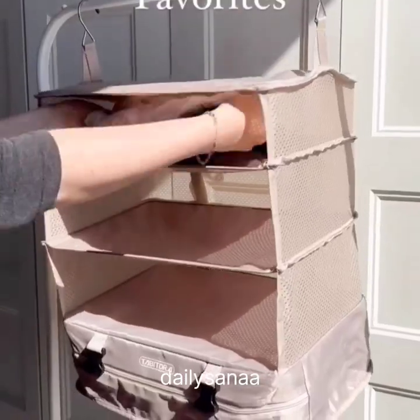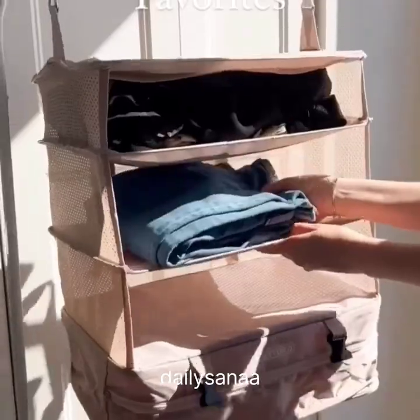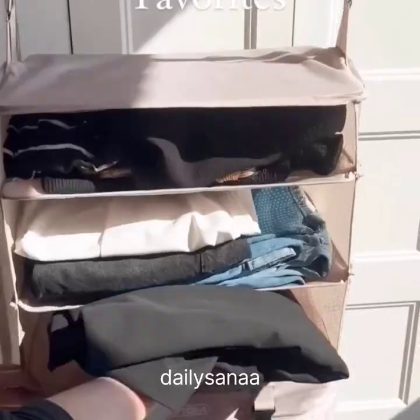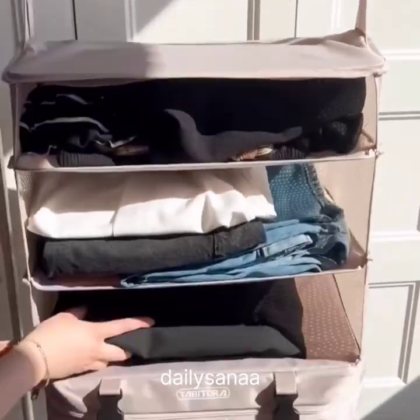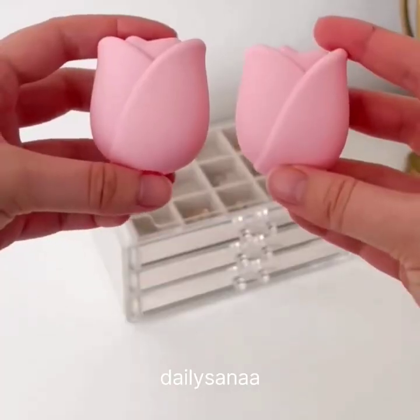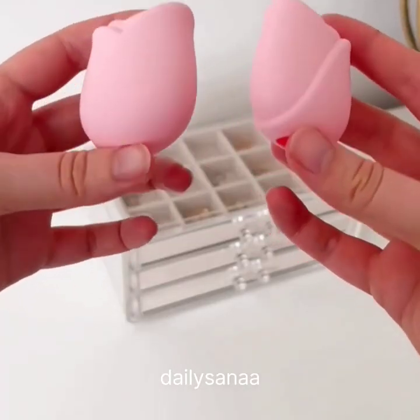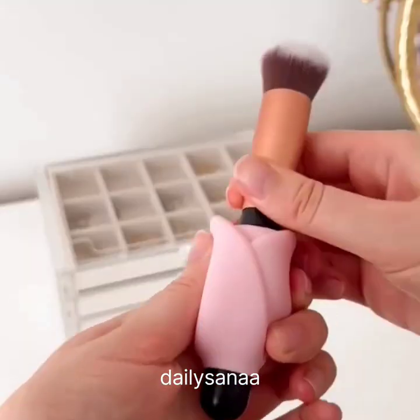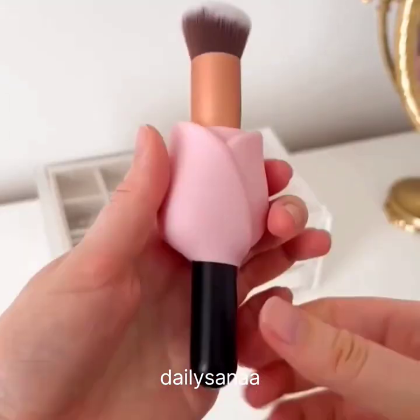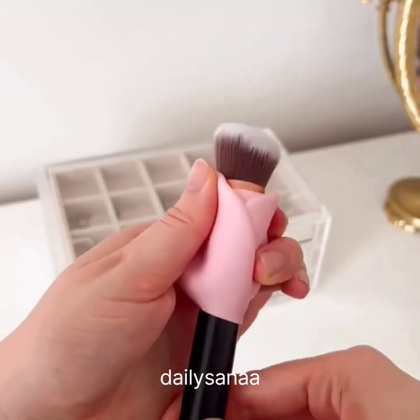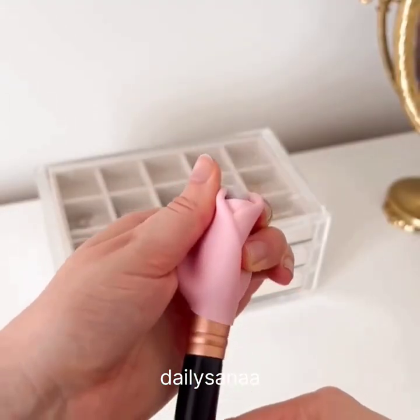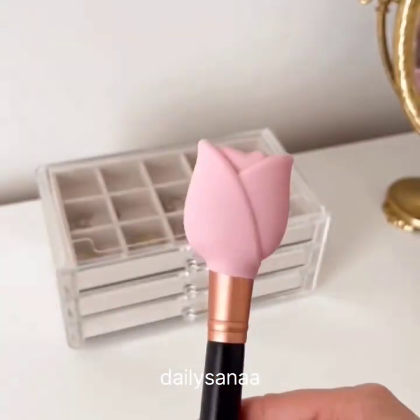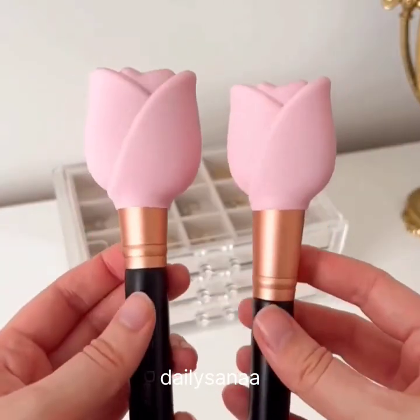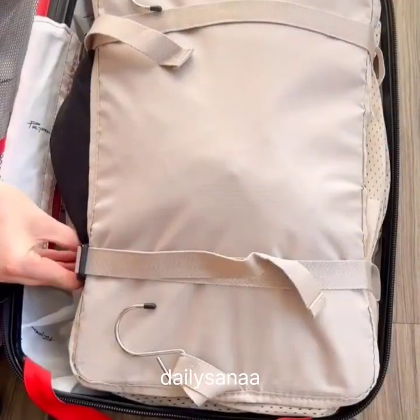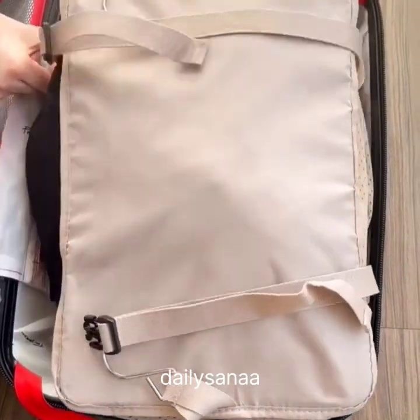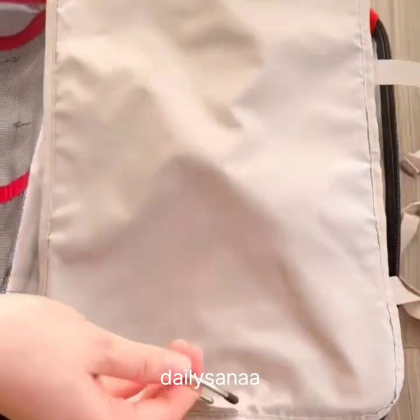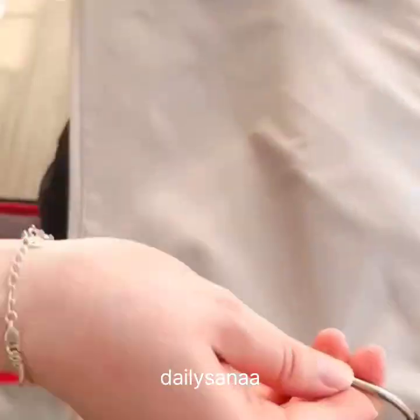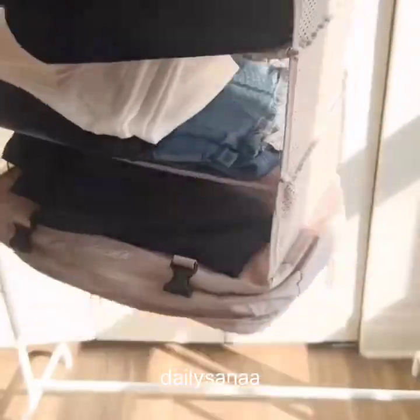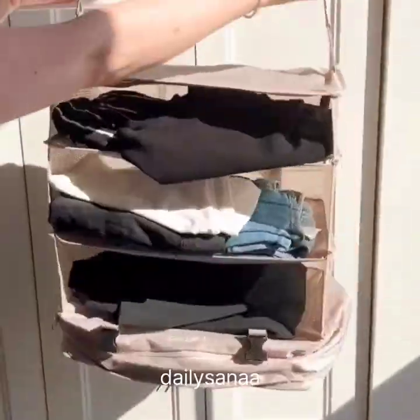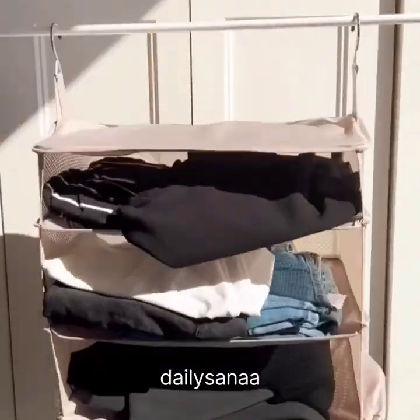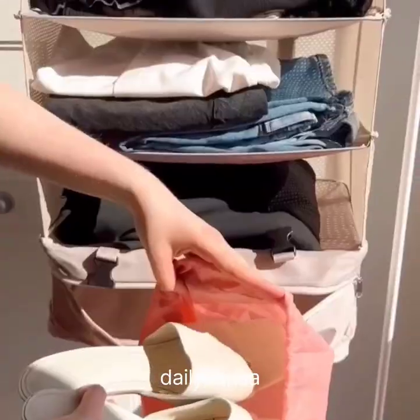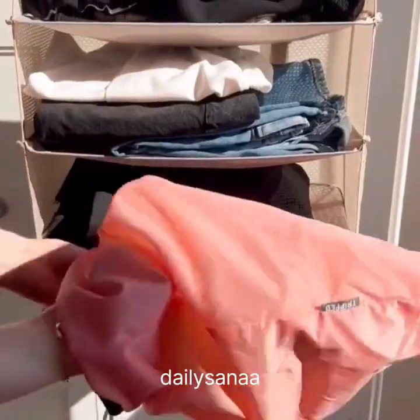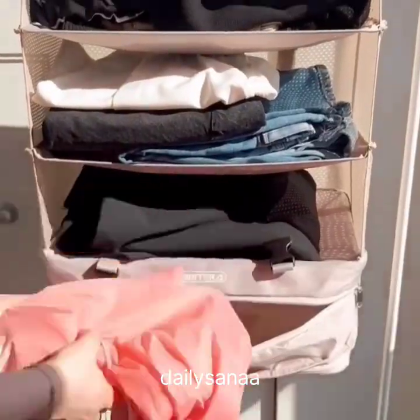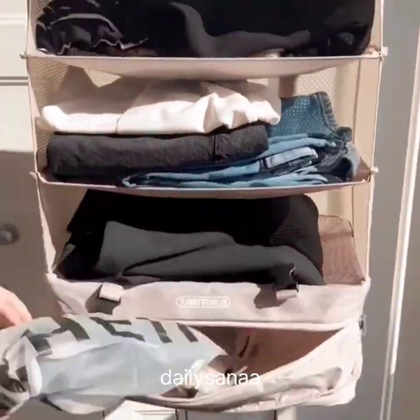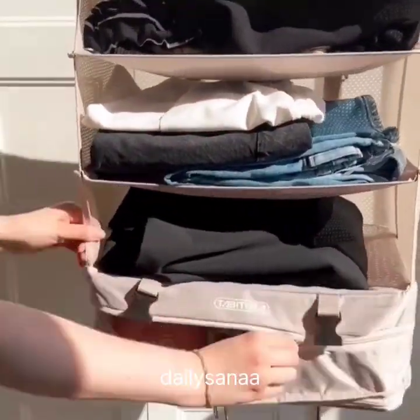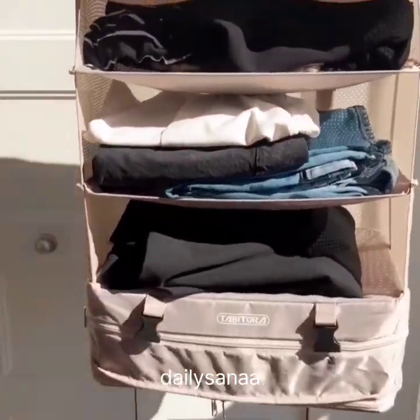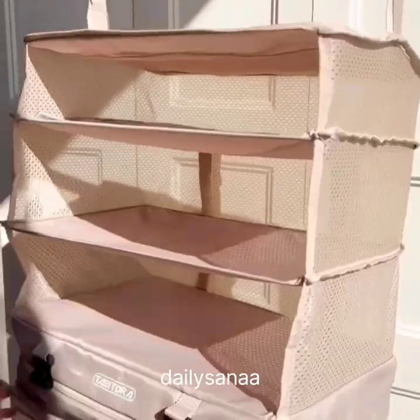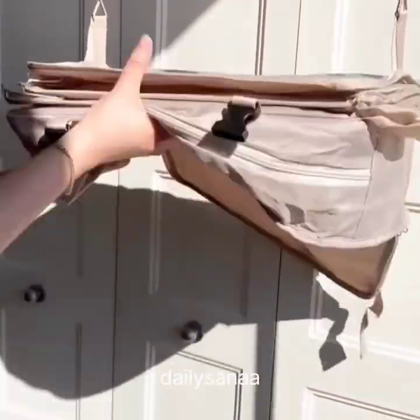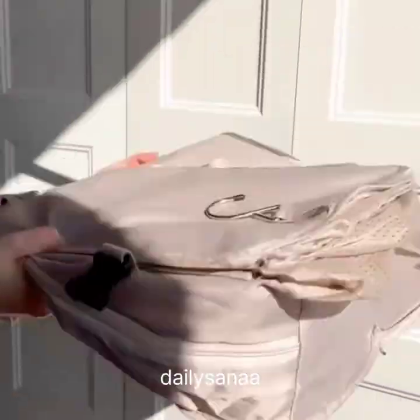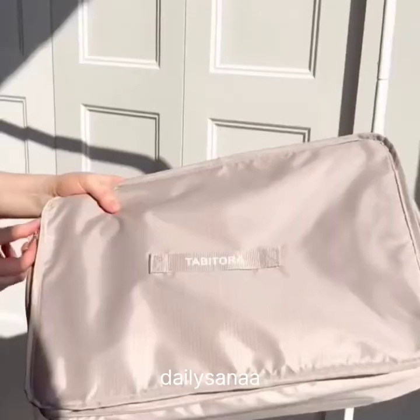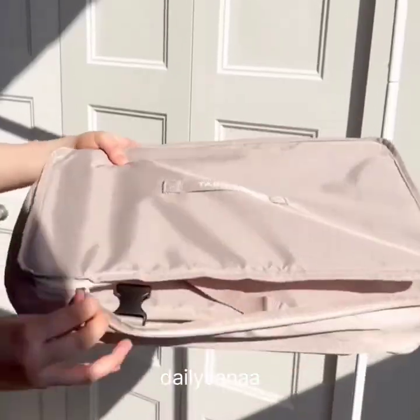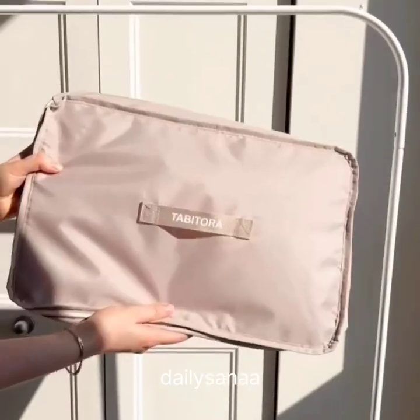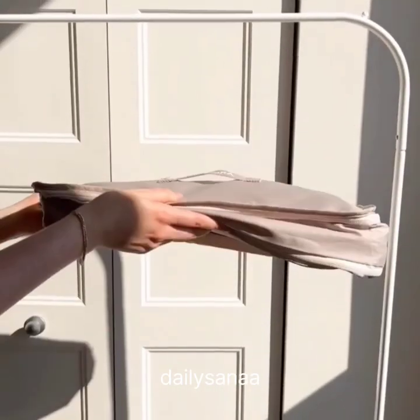Amazon Travel Favorites. First are these cute brush covers to protect brushes during travel. Second is this organizer that unfolds into hanging shelves with everything you need ready to go, and when not in use it folds down to a tenth of its size.